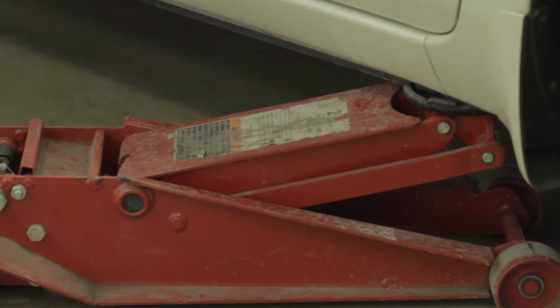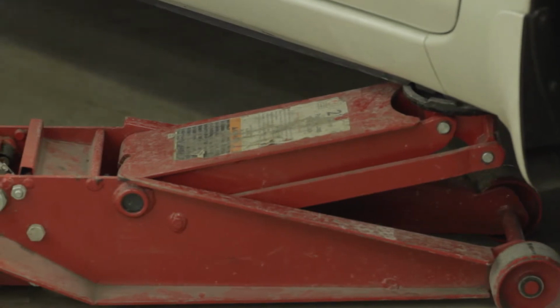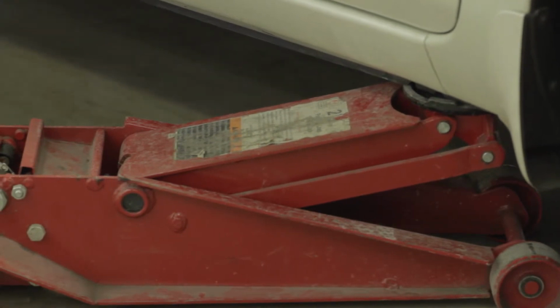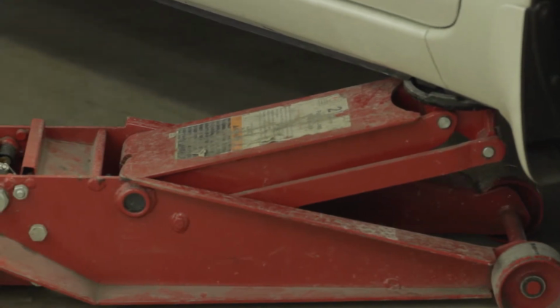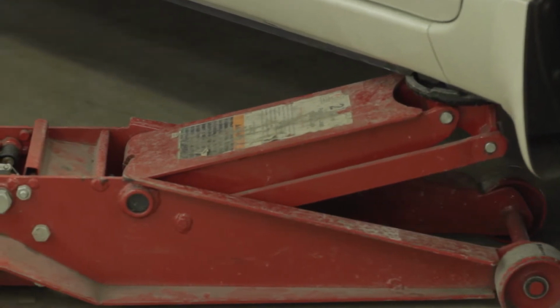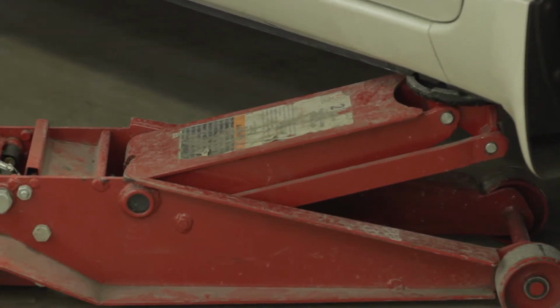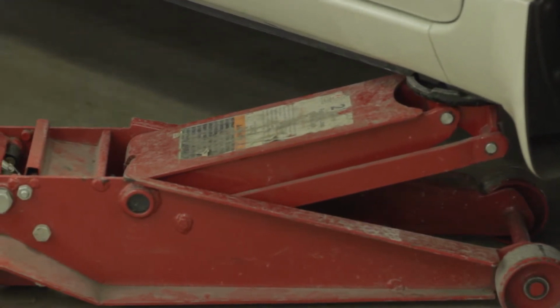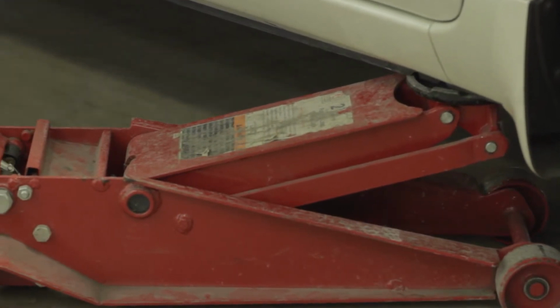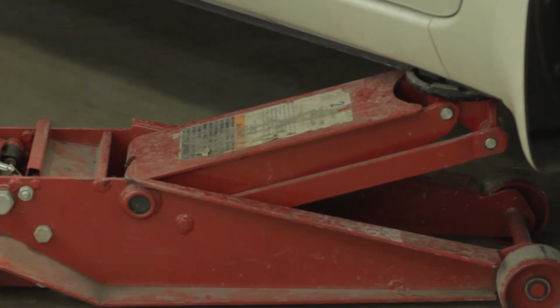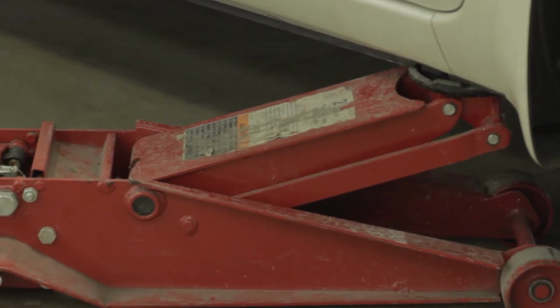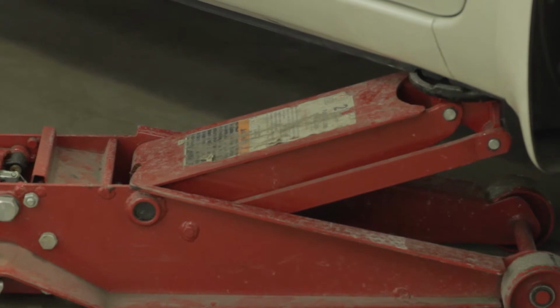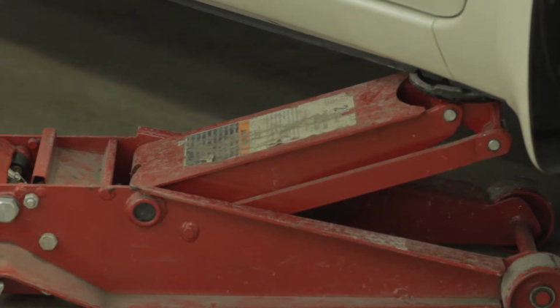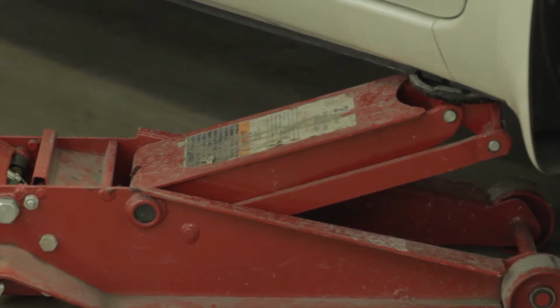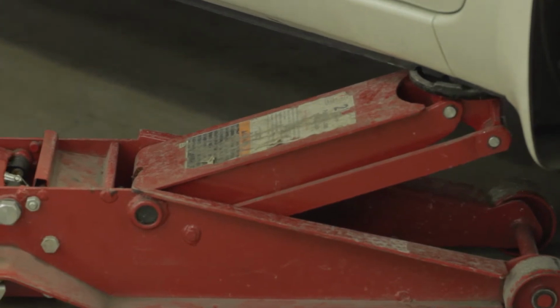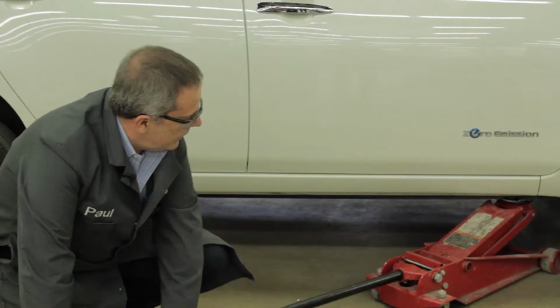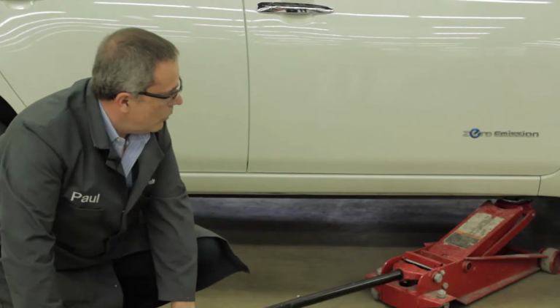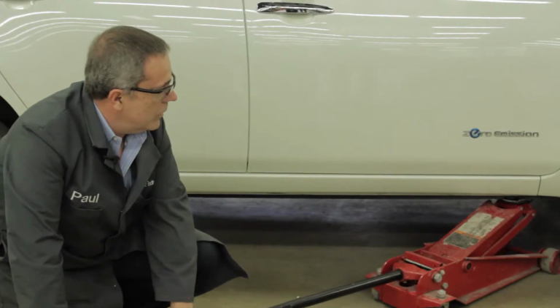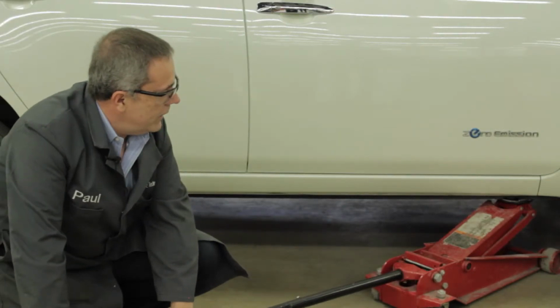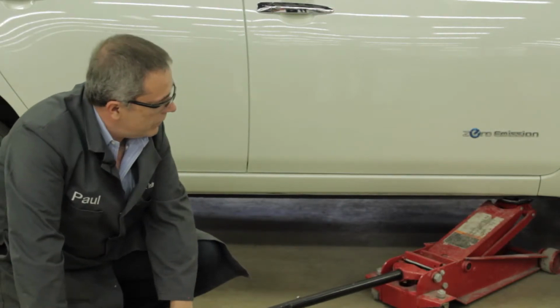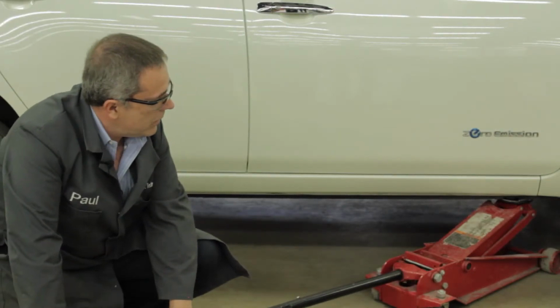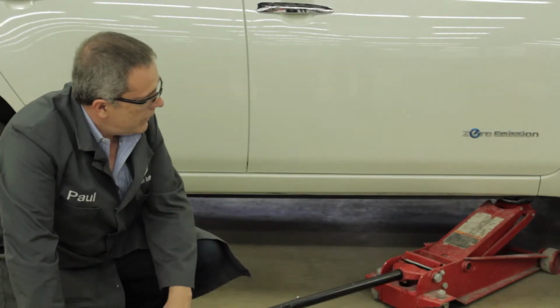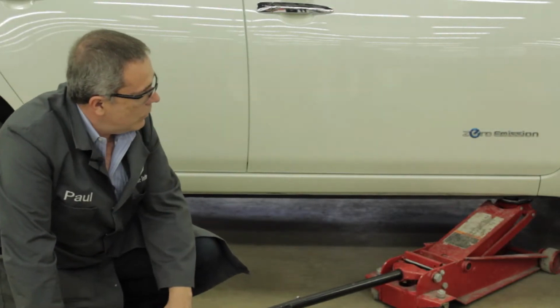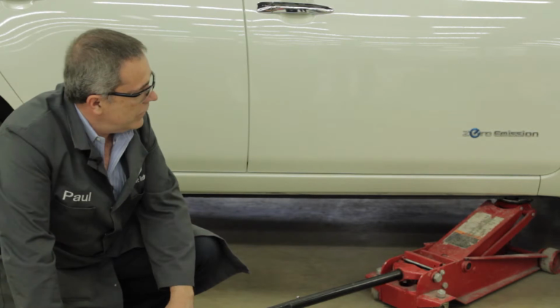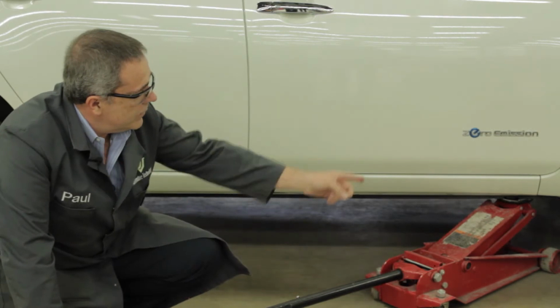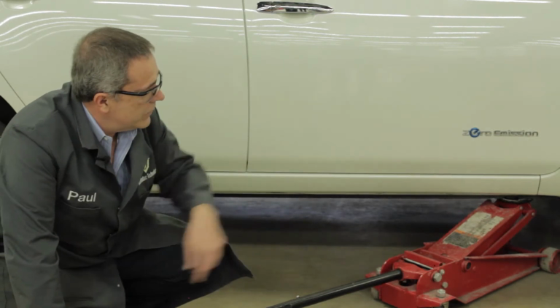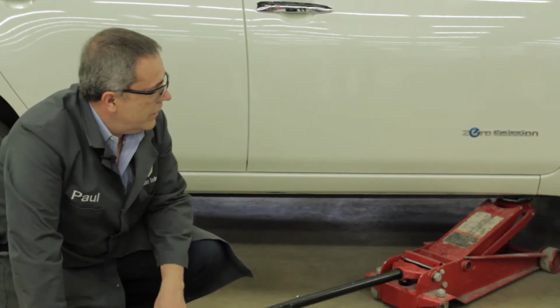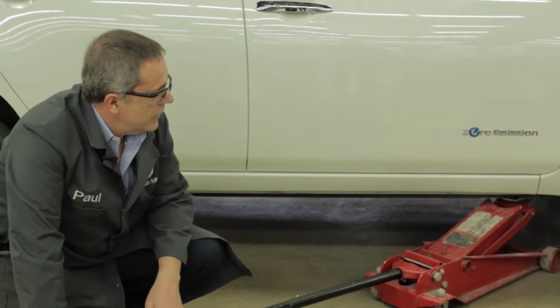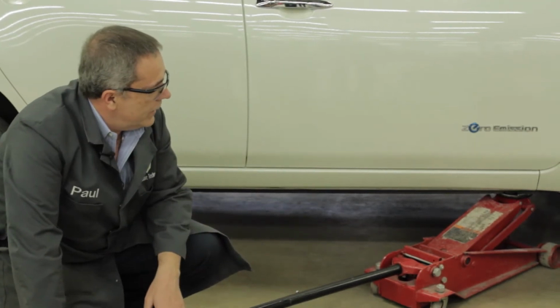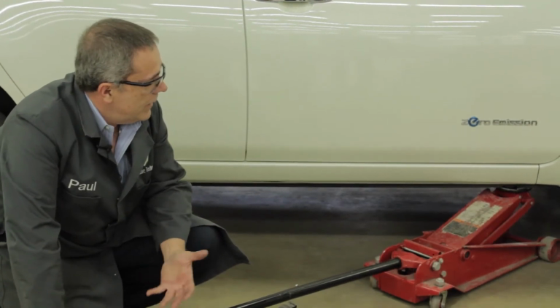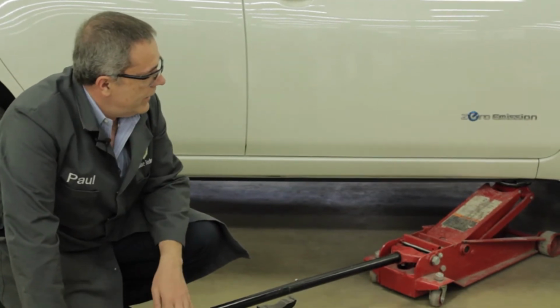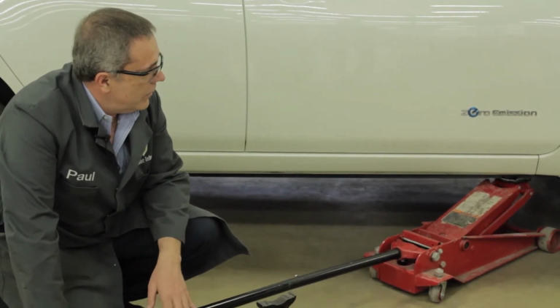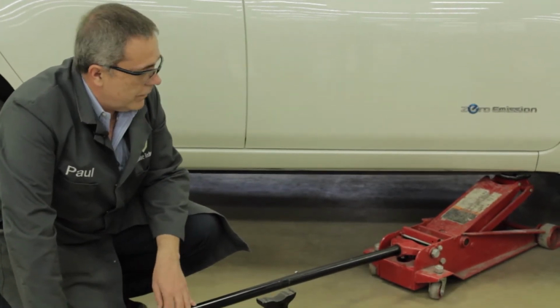Our goal here is to get the vehicle high enough so that we can work on what we need to under the car. If all we're working on is the tire at this point, it's plenty high to work on.